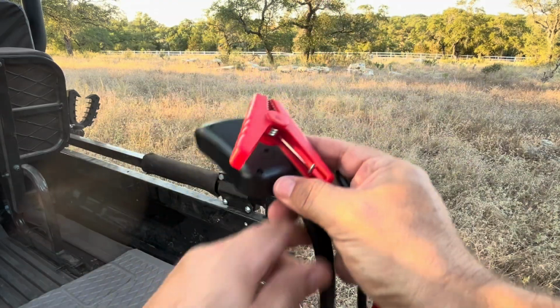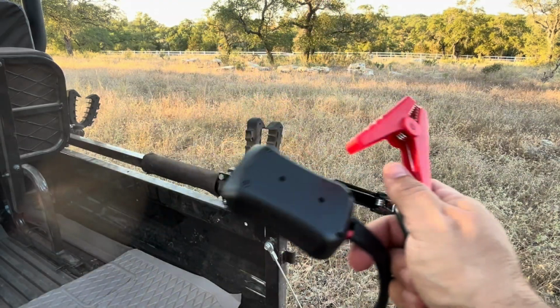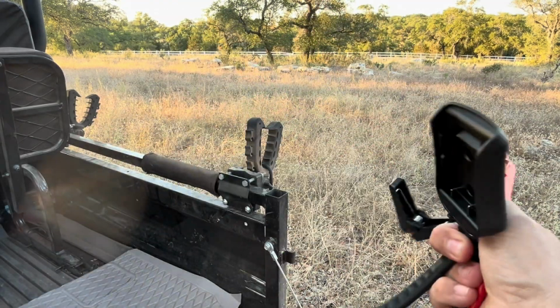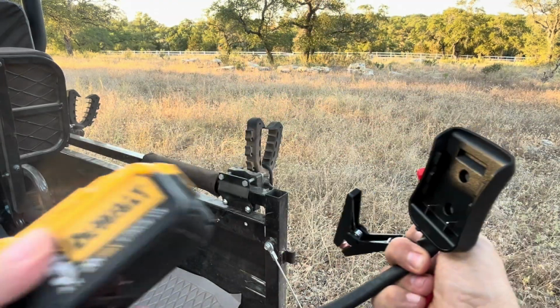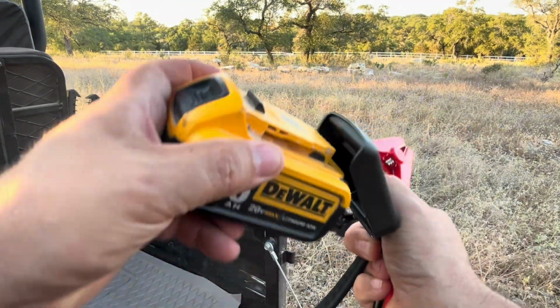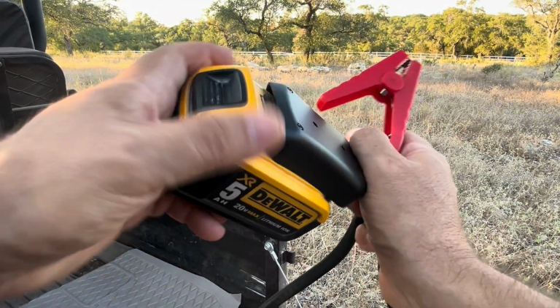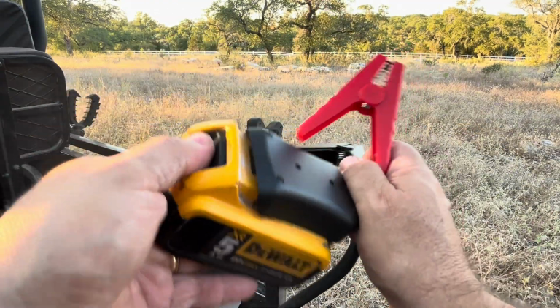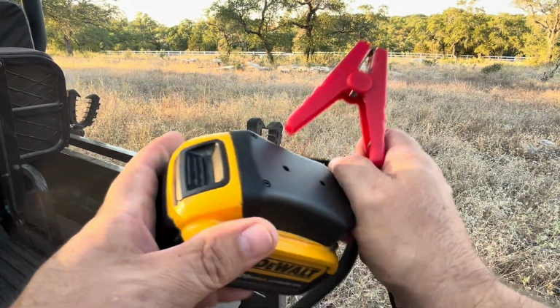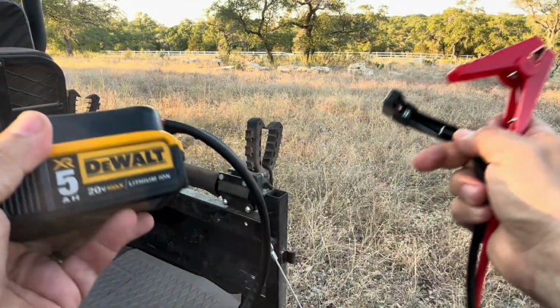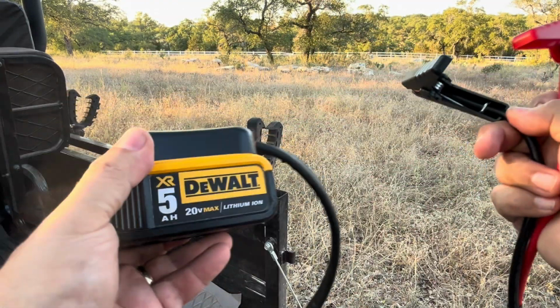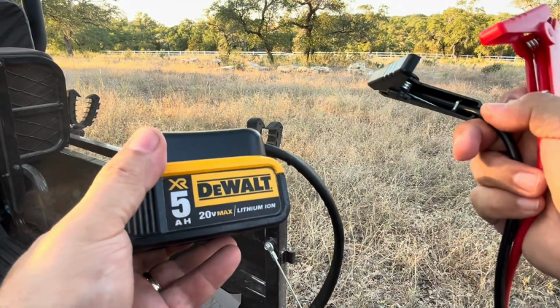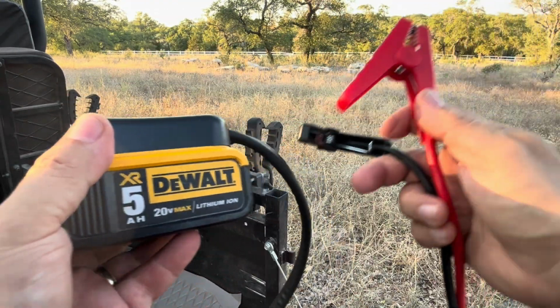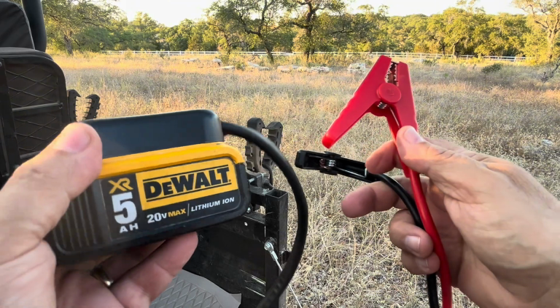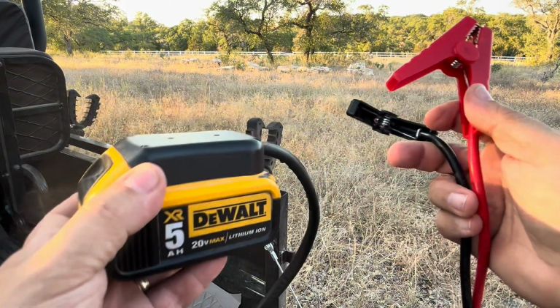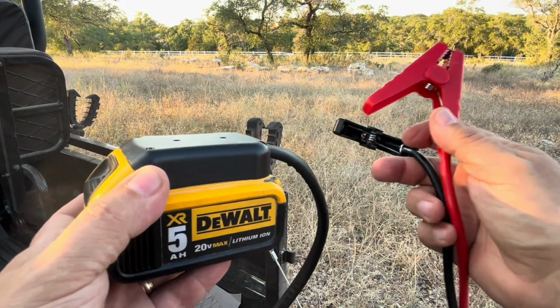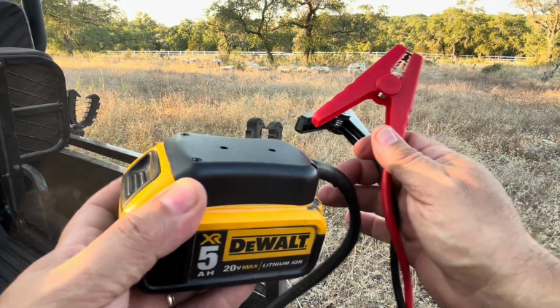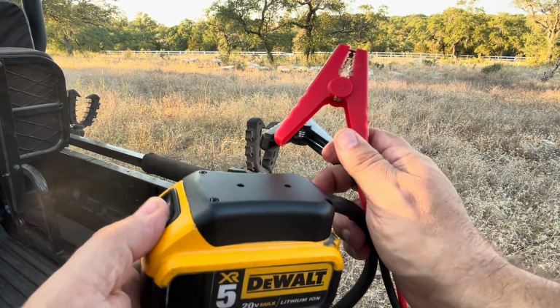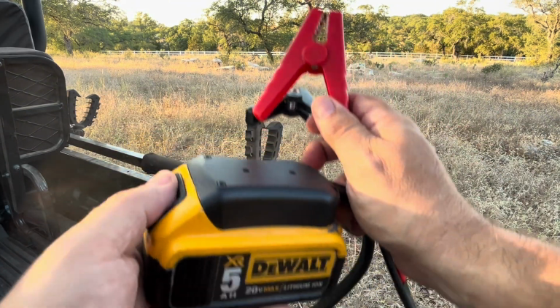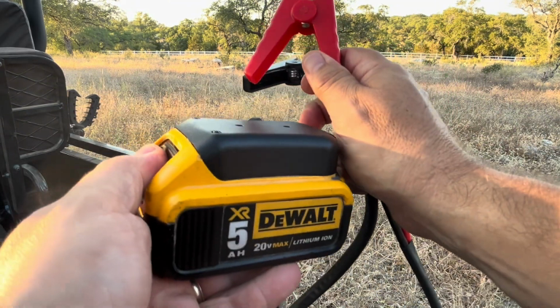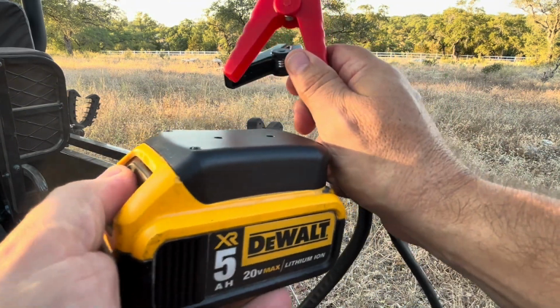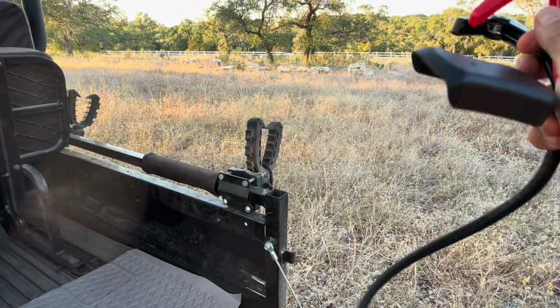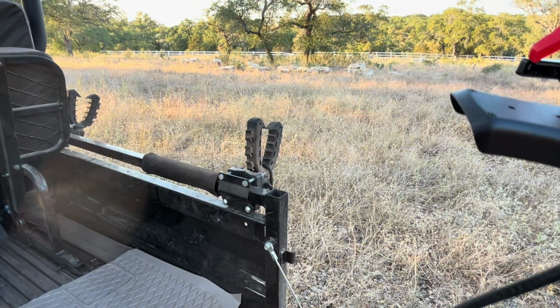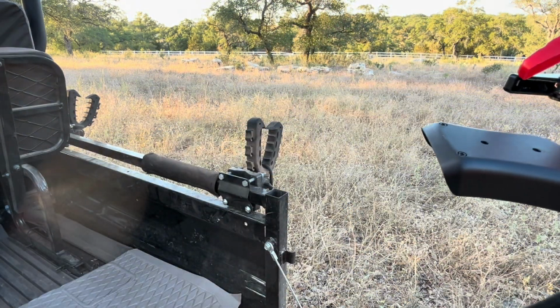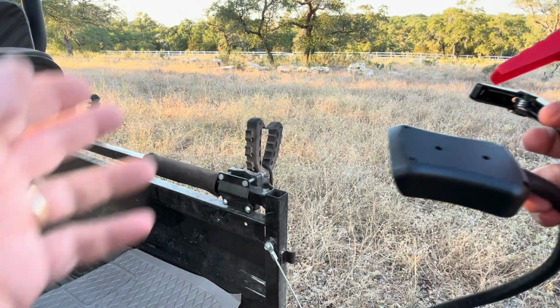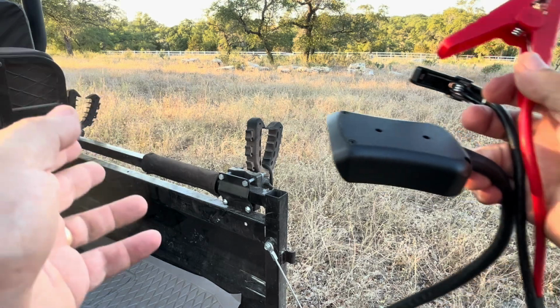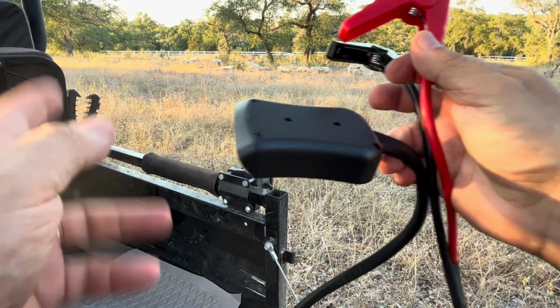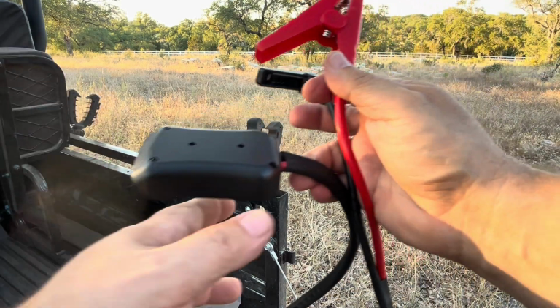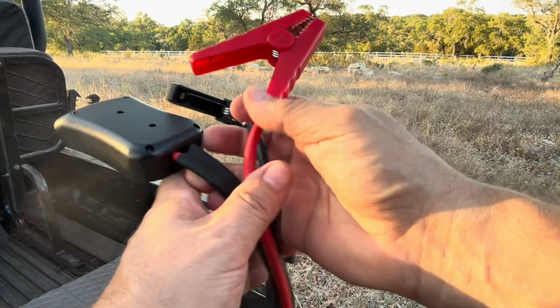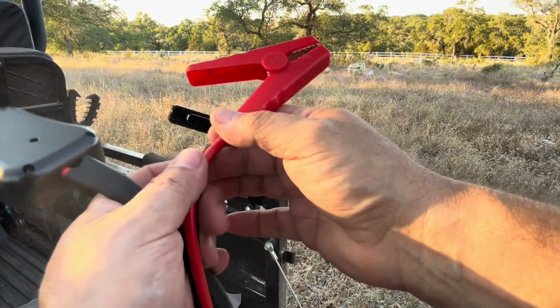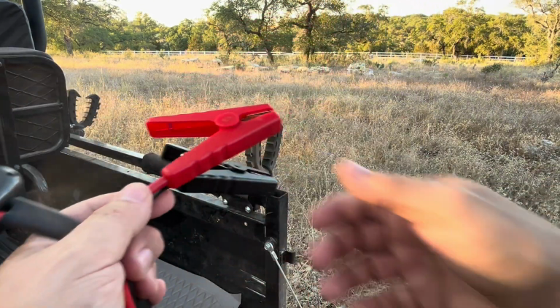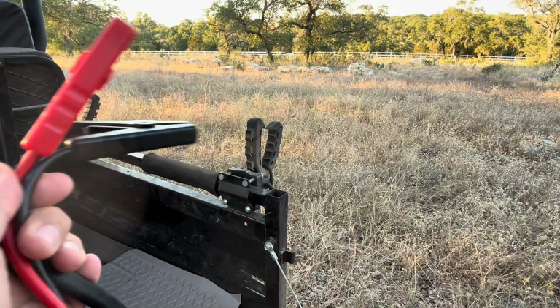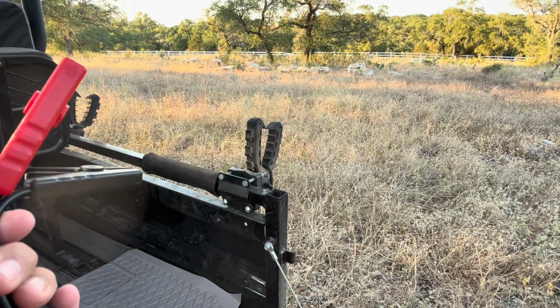Real easy to use. All you got to do is connect that battery on like this, and now I've got the ability to do a jumpstart using my DeWalt battery. I'm going to go ahead and show you that on my machine out here — I'm in the field, going to do a quick jump on the battery and get it started.